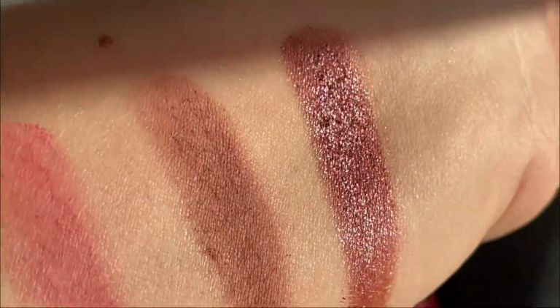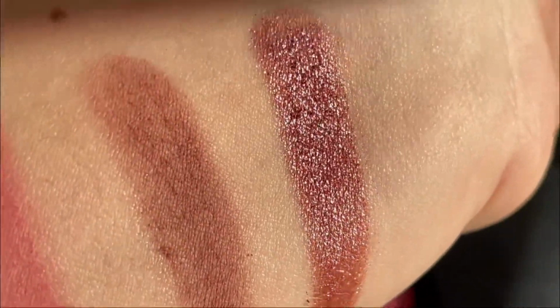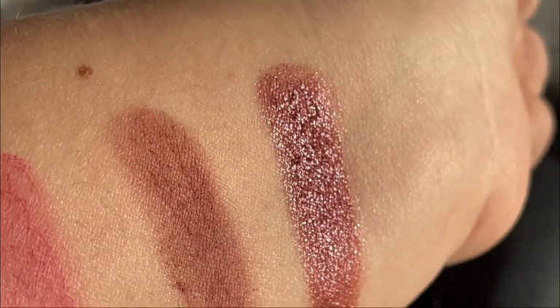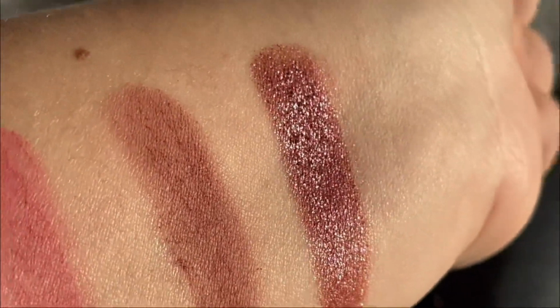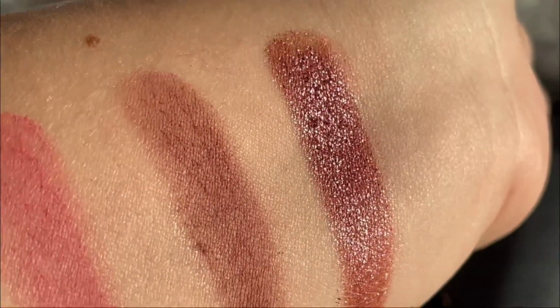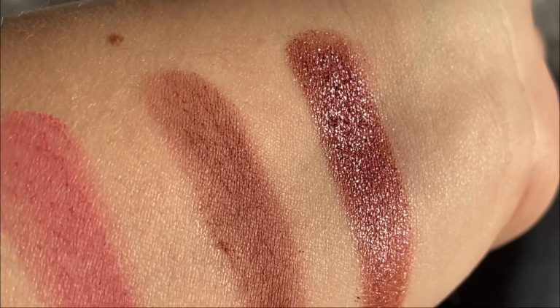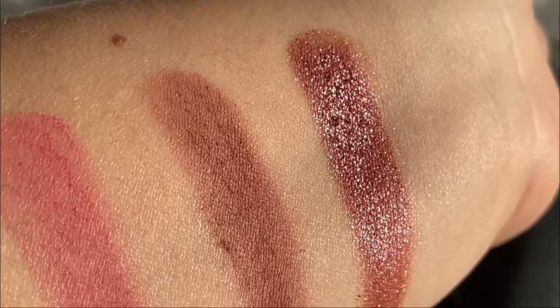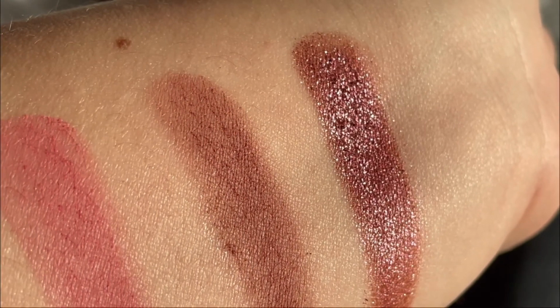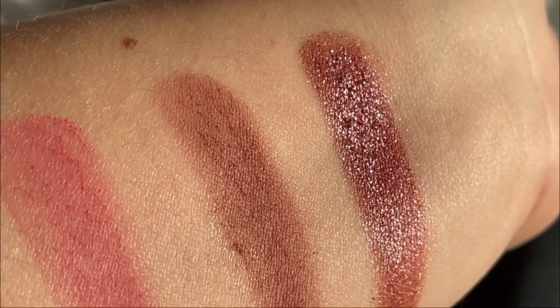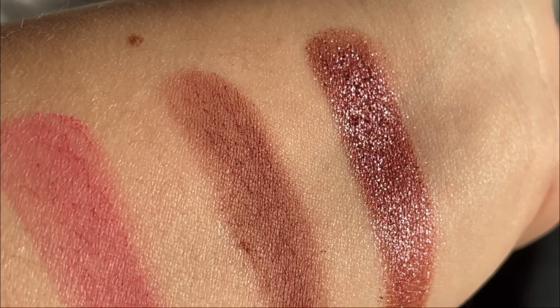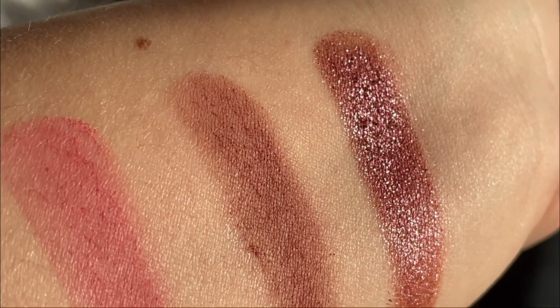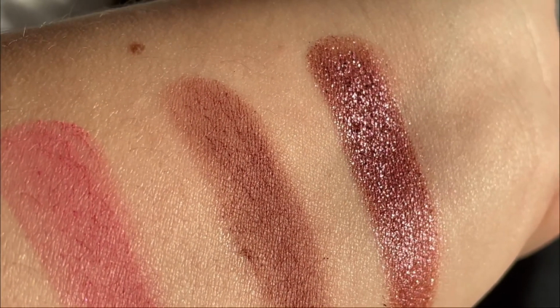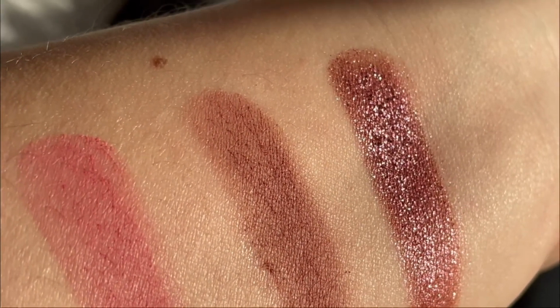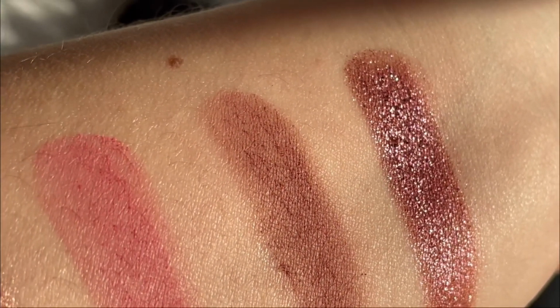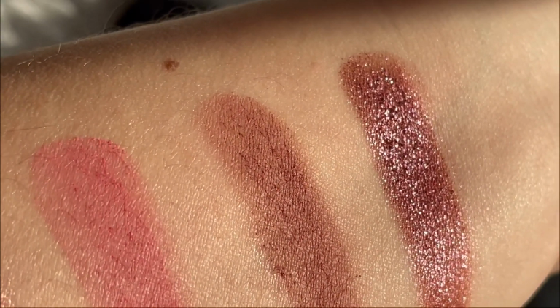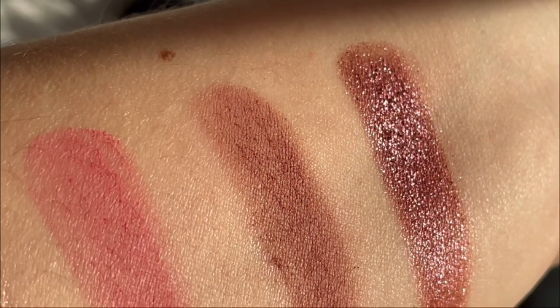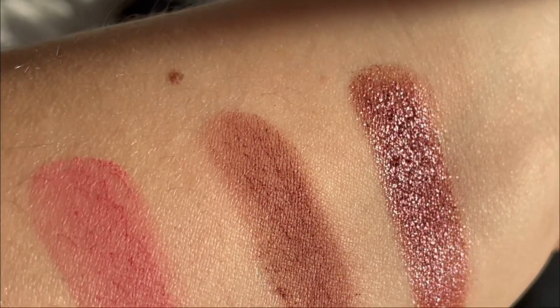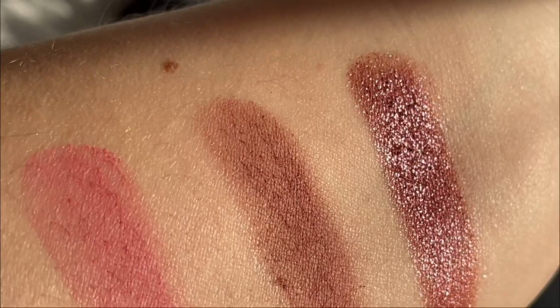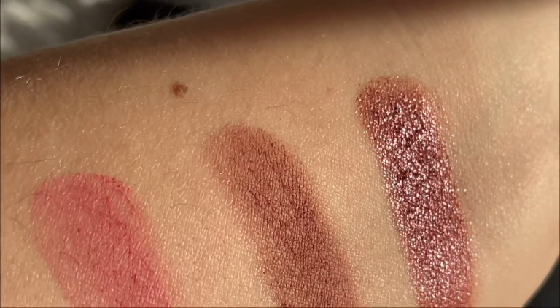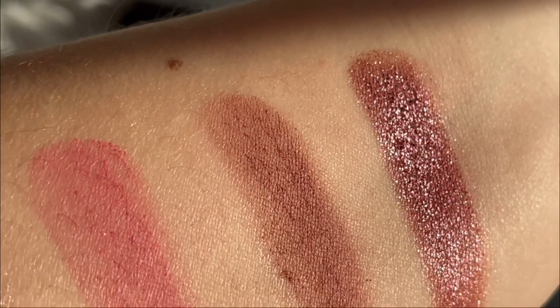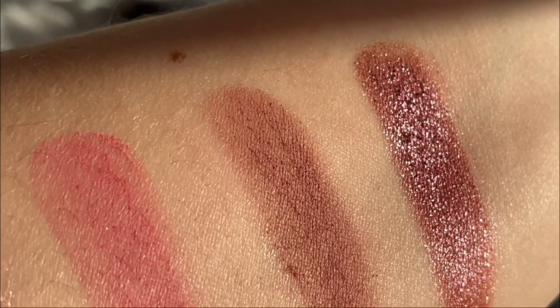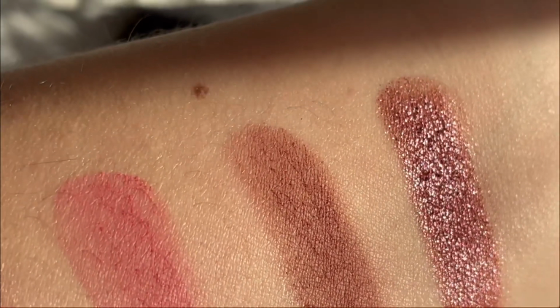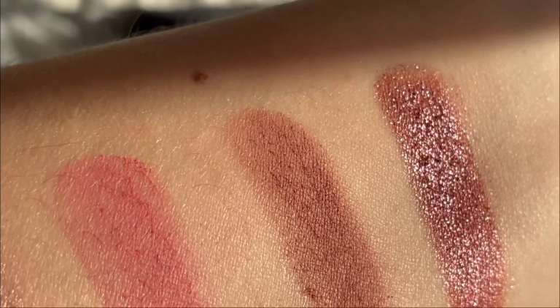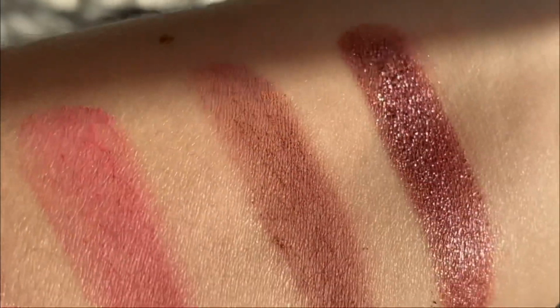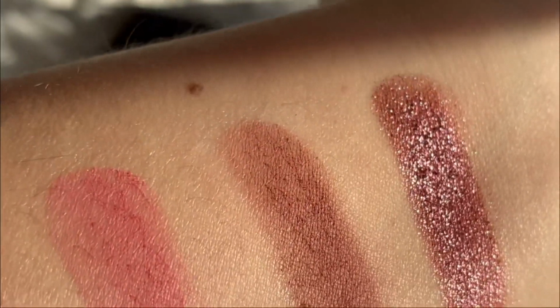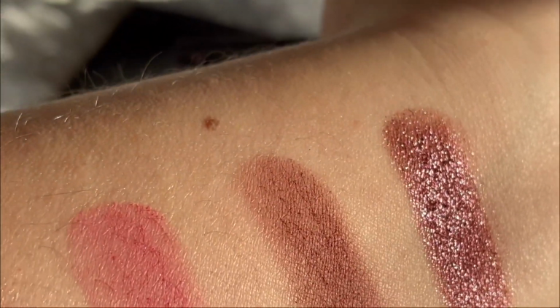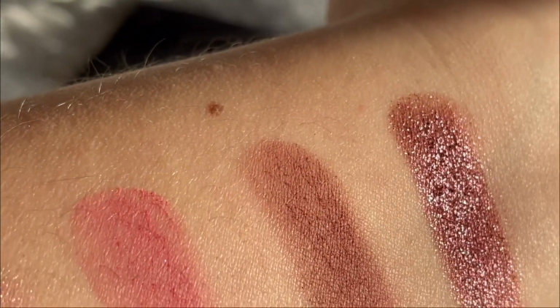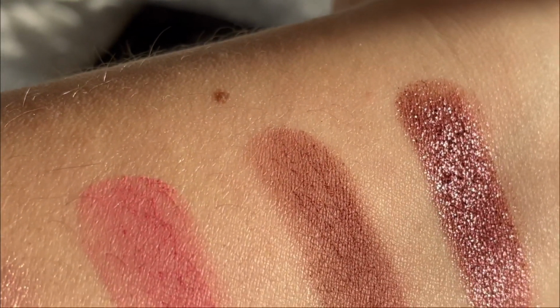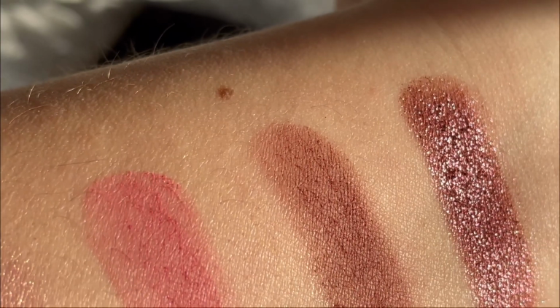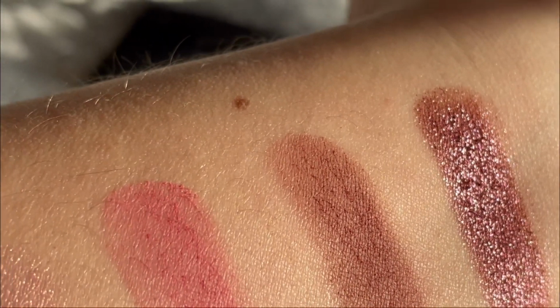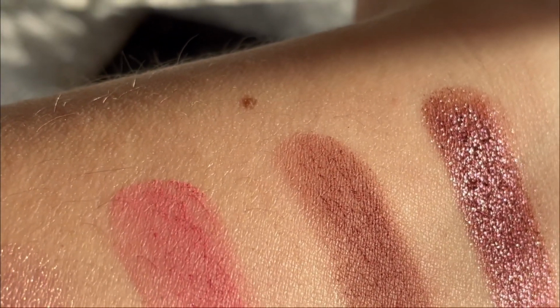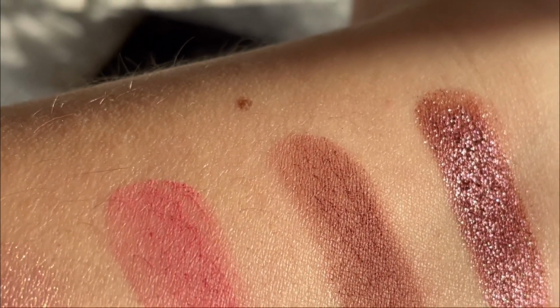And also the last shade, it's more intense. It has a reflection of pink and some silver. And it's a deep rose brown.